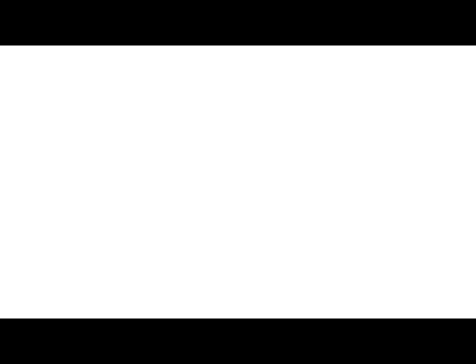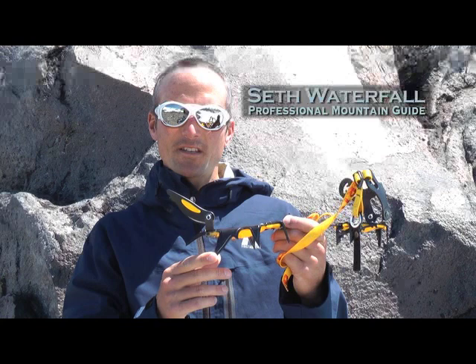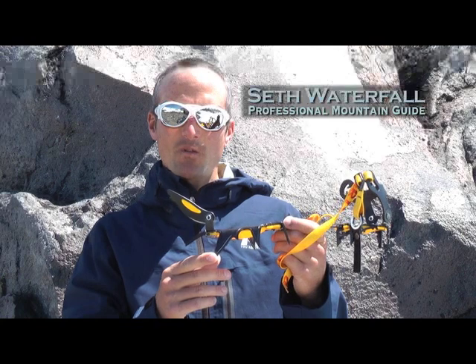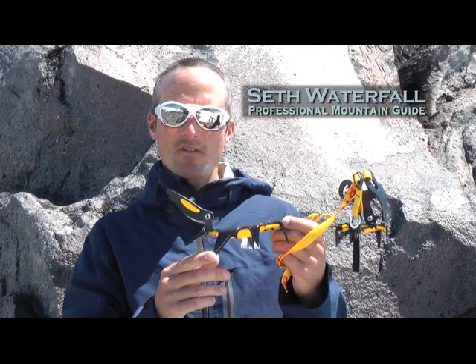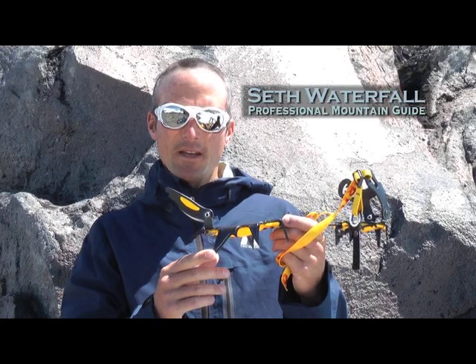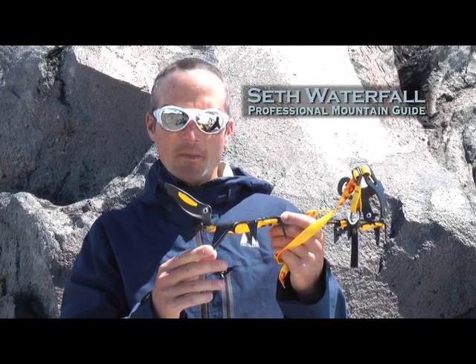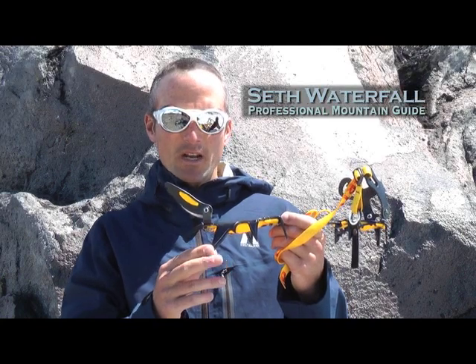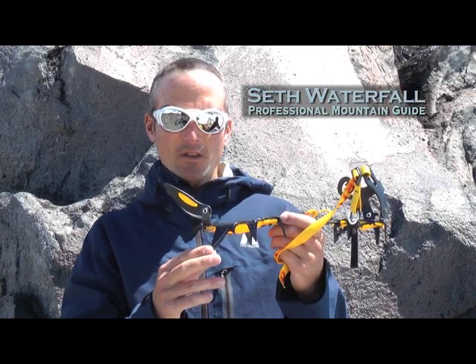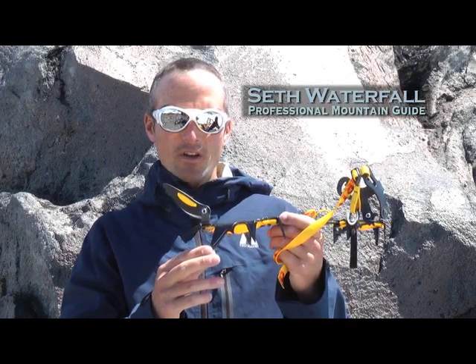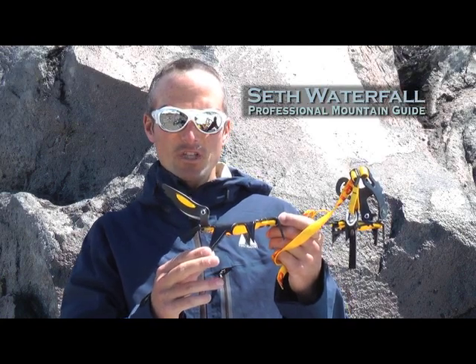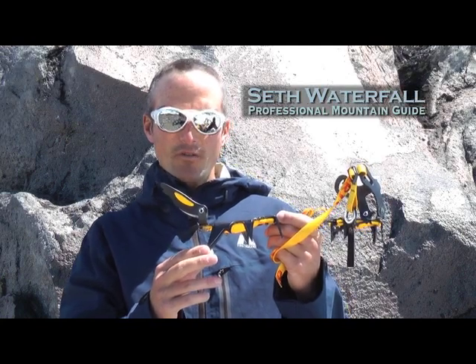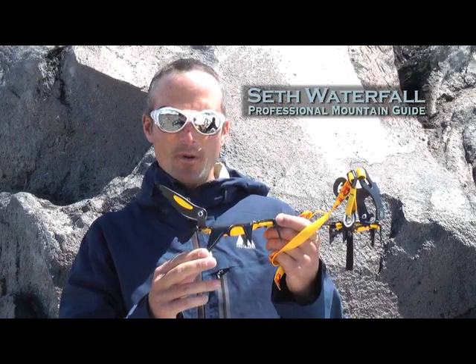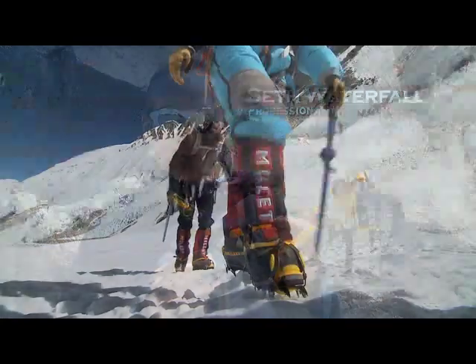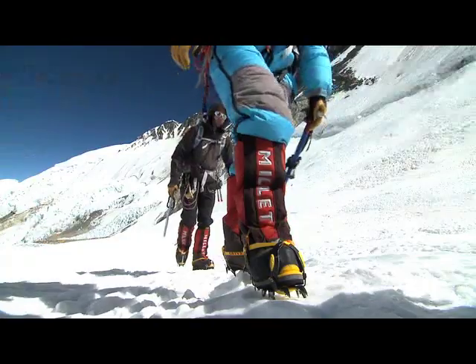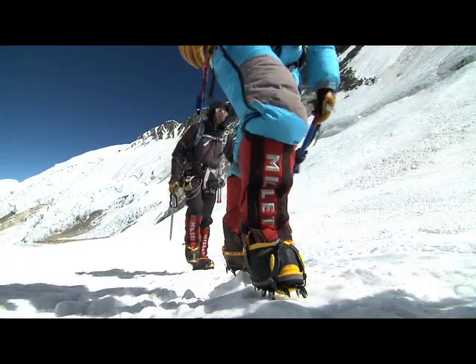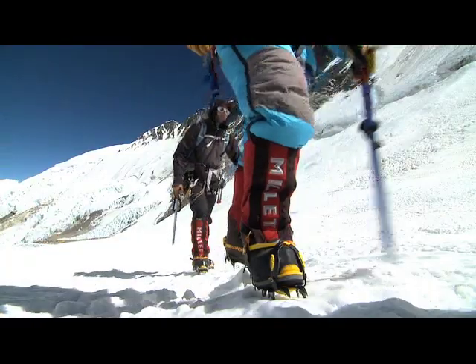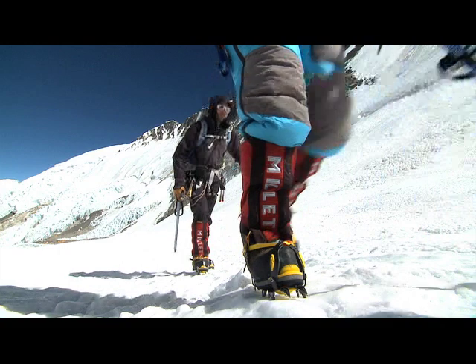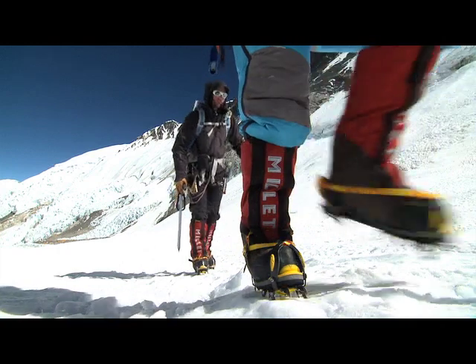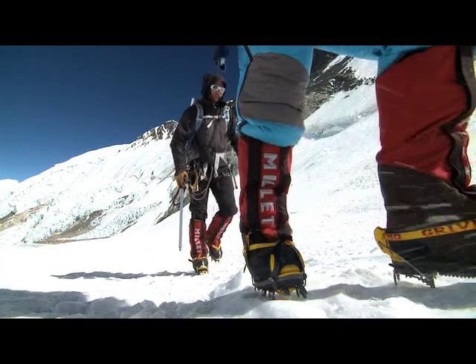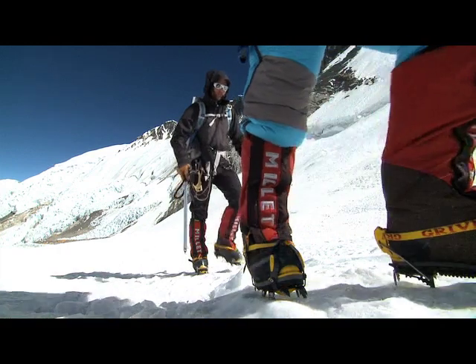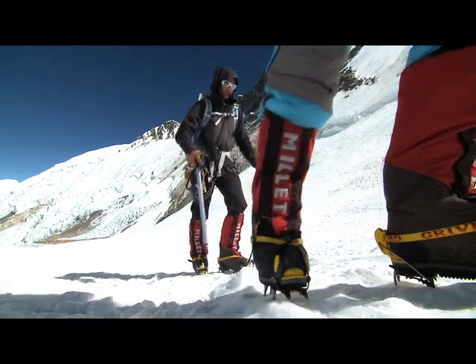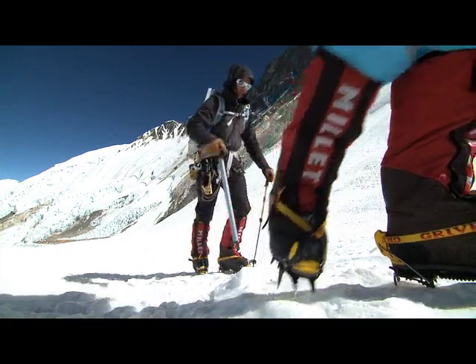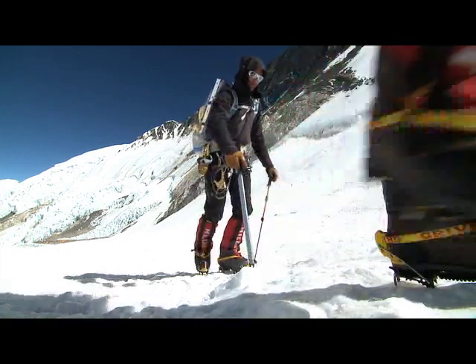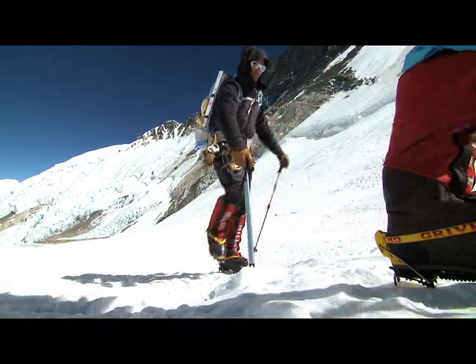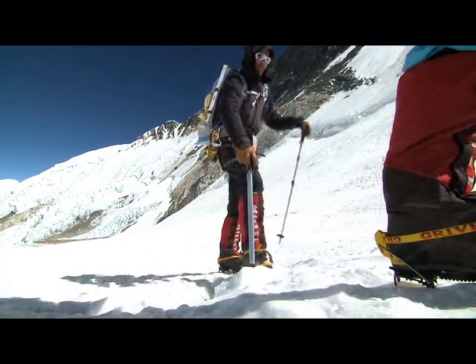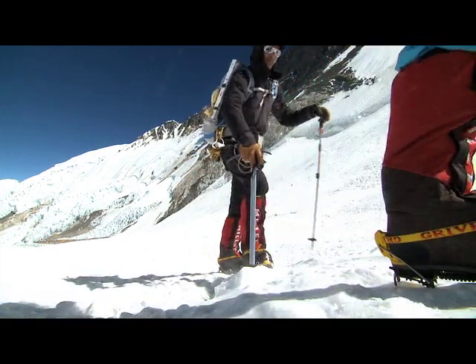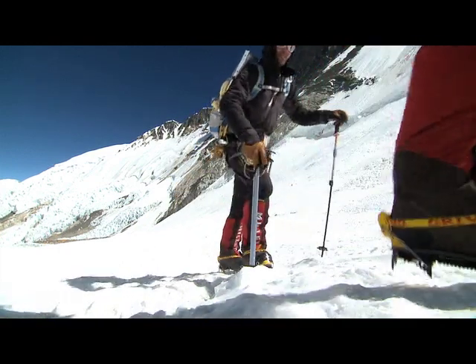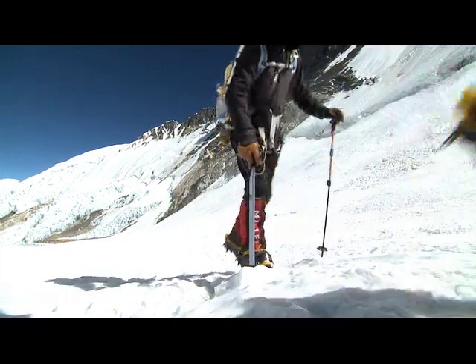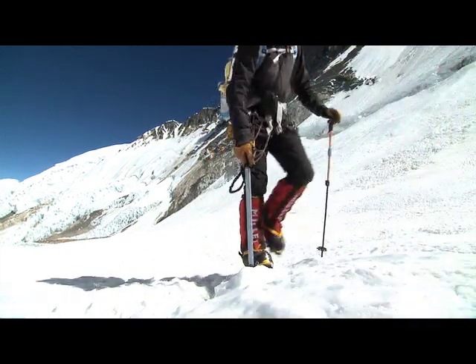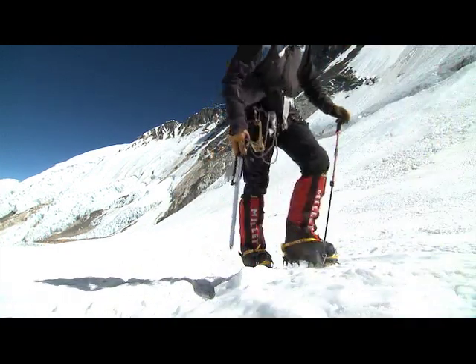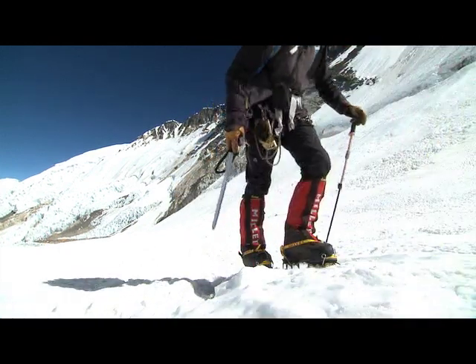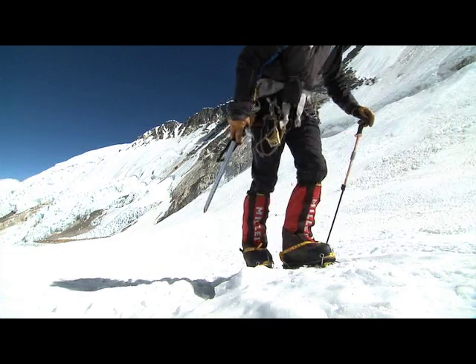Hi, this is Seth Waterfall and I'm here talking about the Gravel G12 Crampon. It's got a strap system to fit just about any boot. The thing I really like about it is the steel — it's lightweight yet super durable.